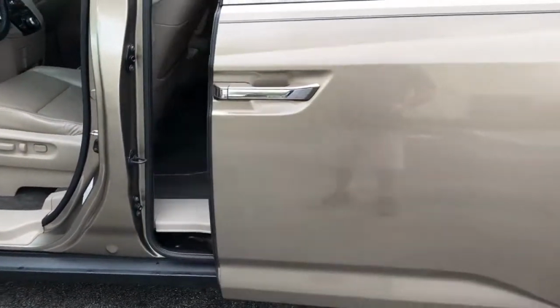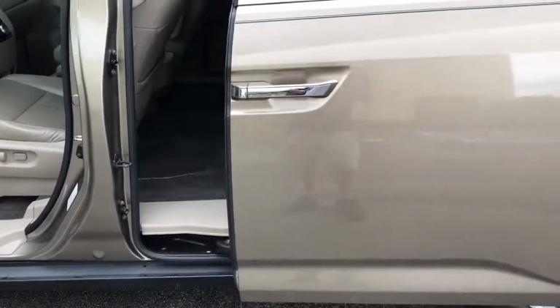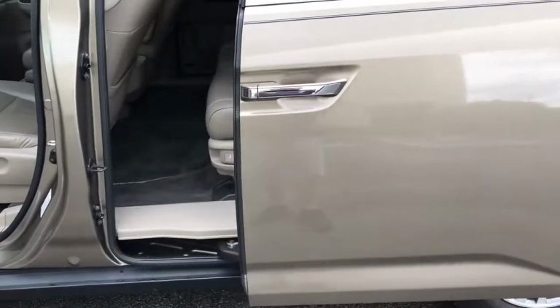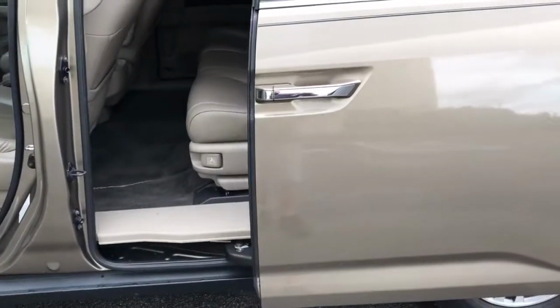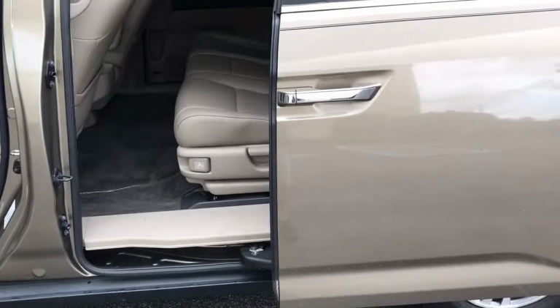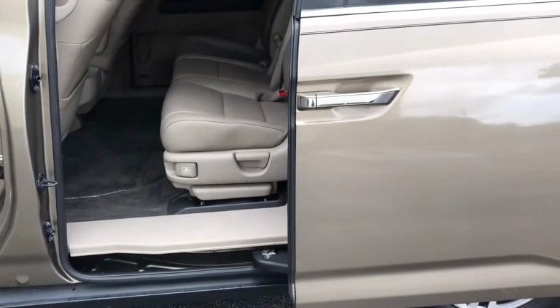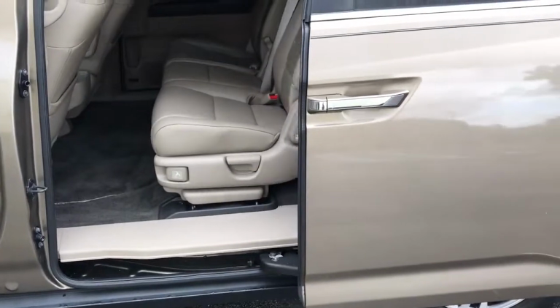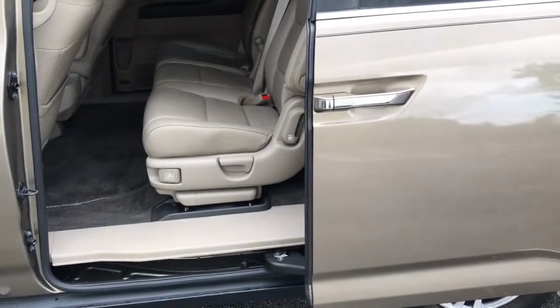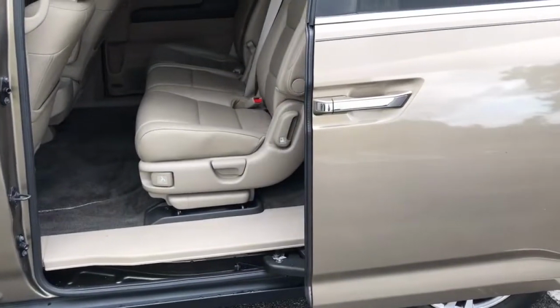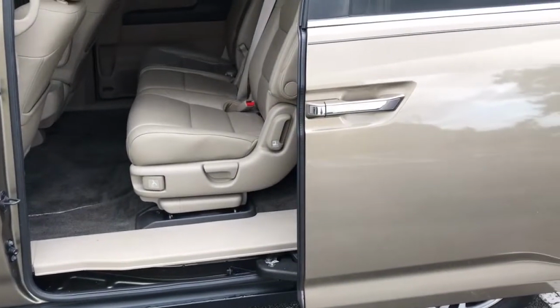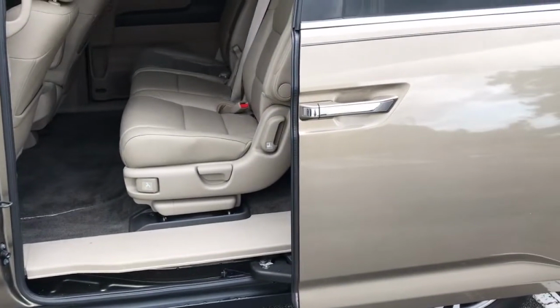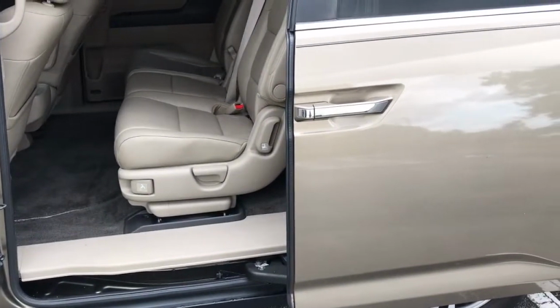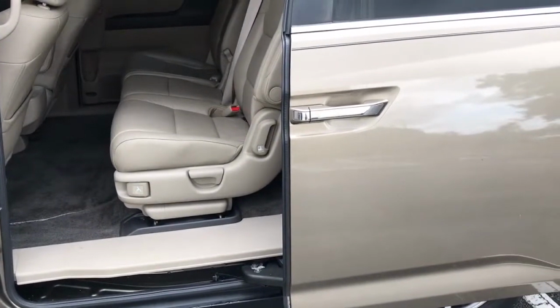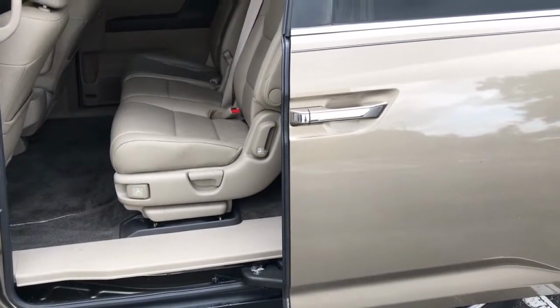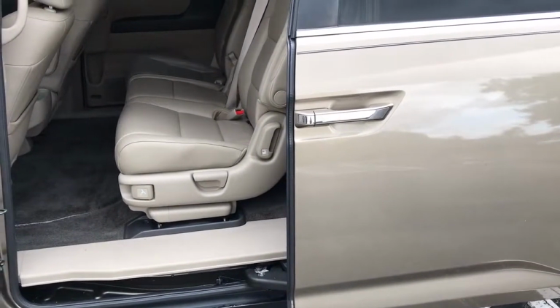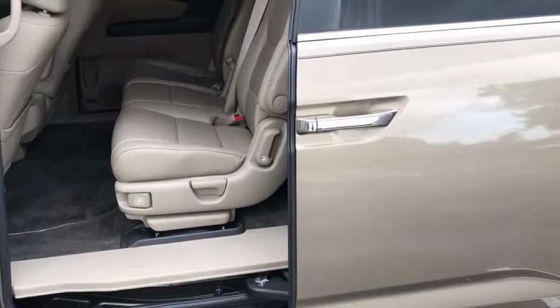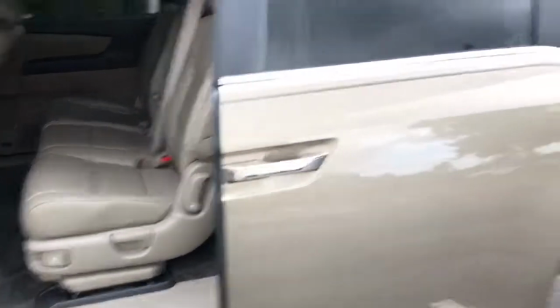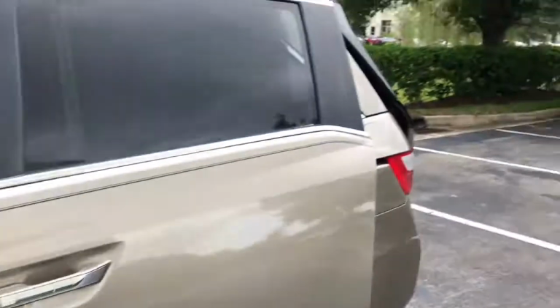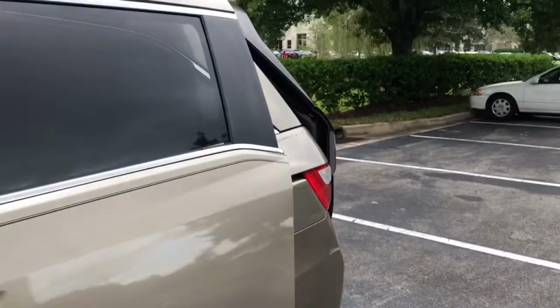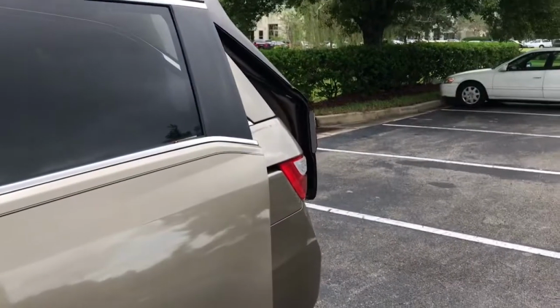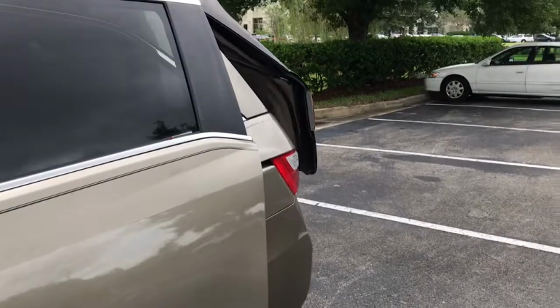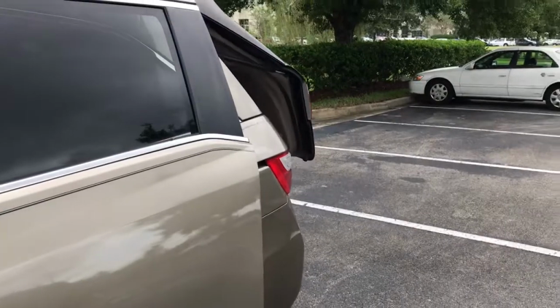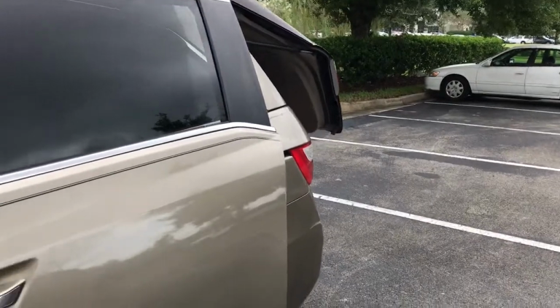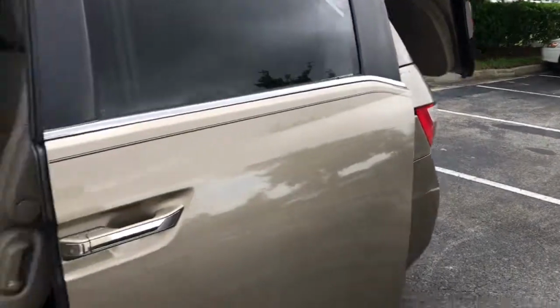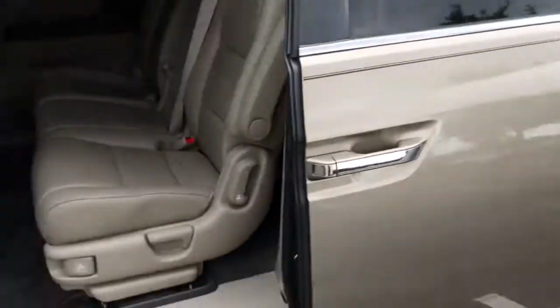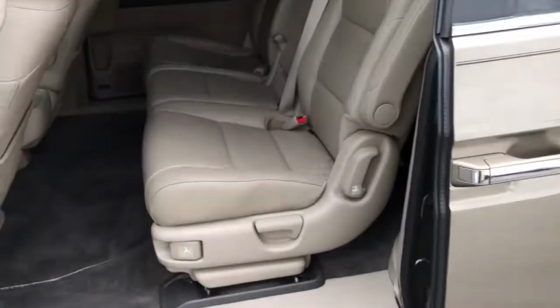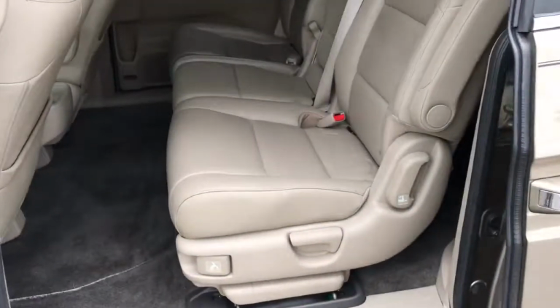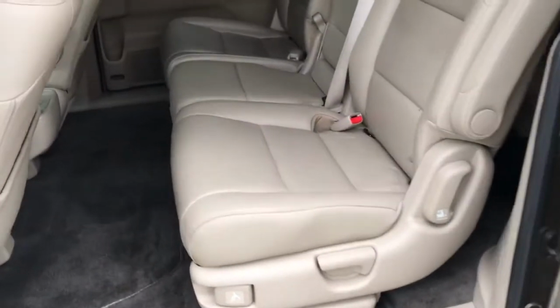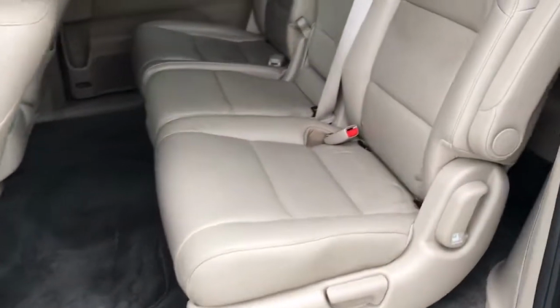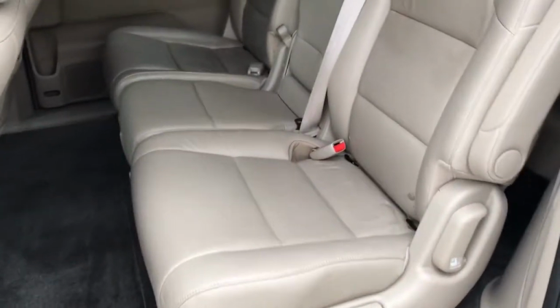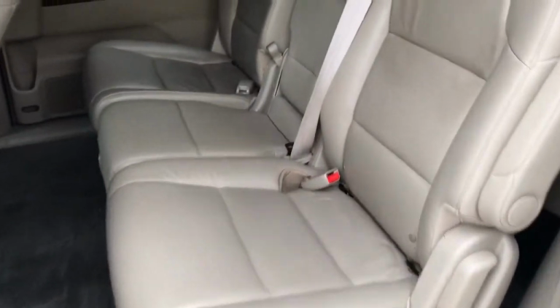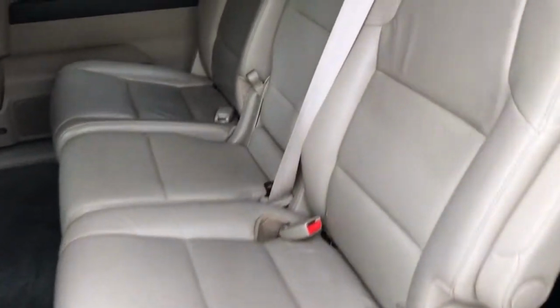It's got a remote — it does both doors and the back hatch. You can see it's got a little wear.